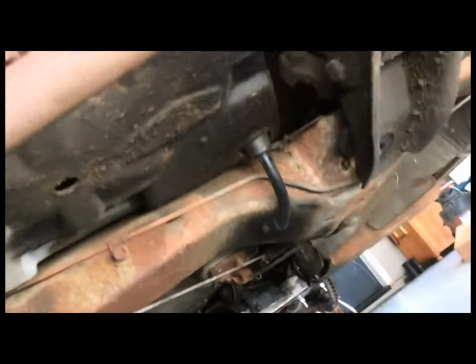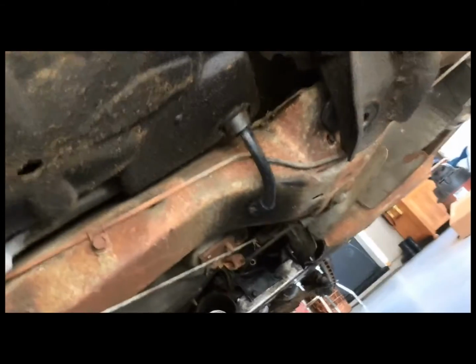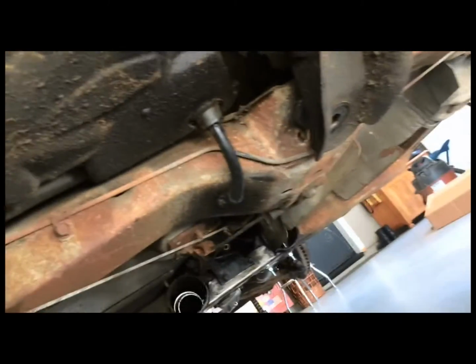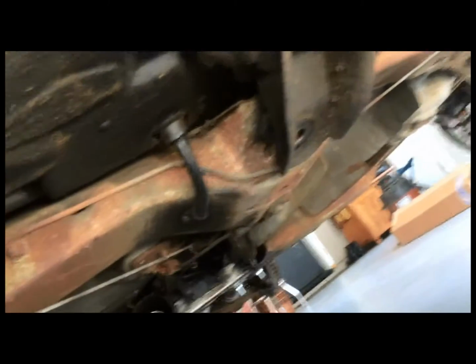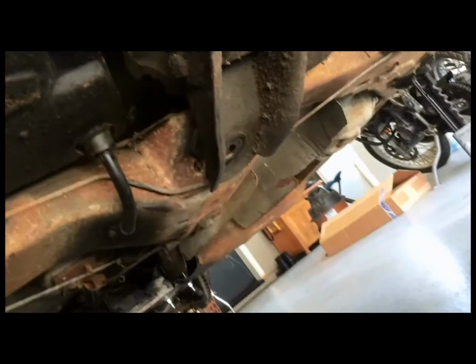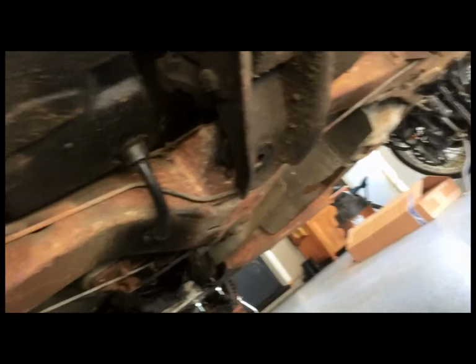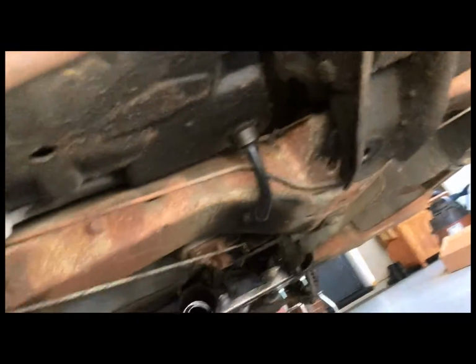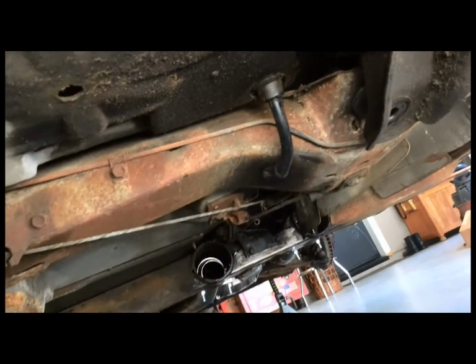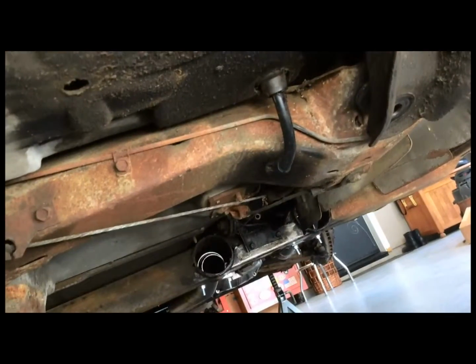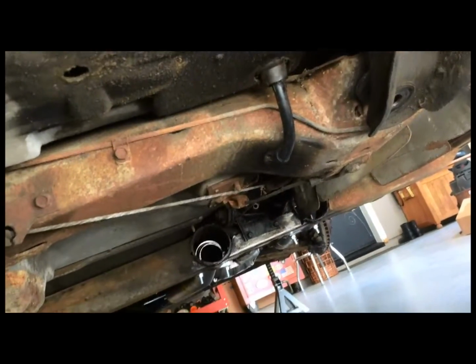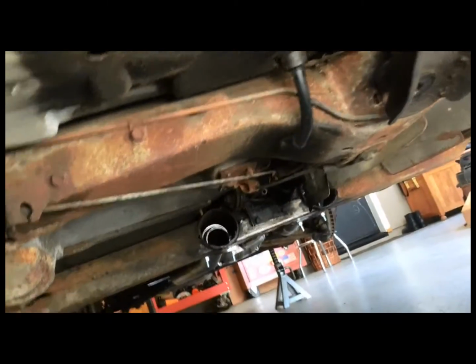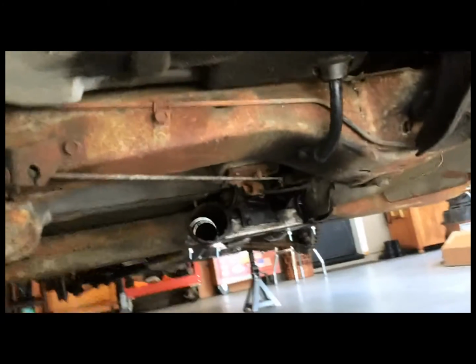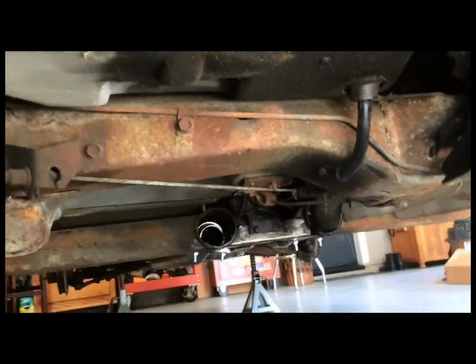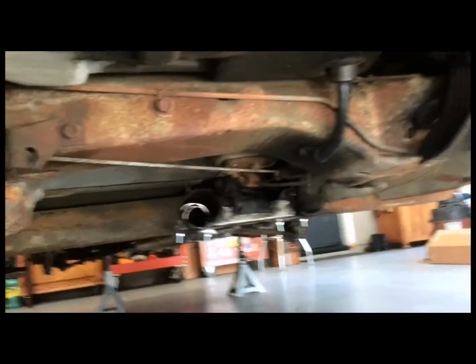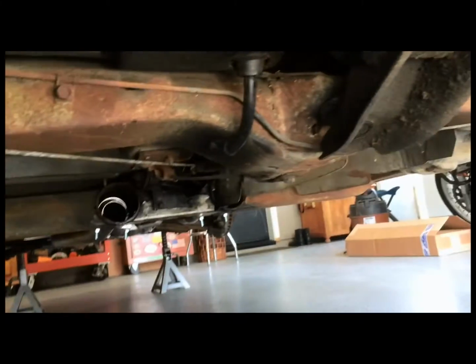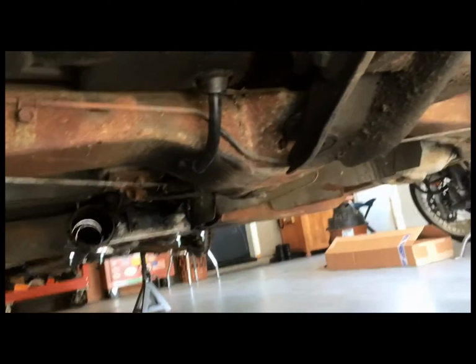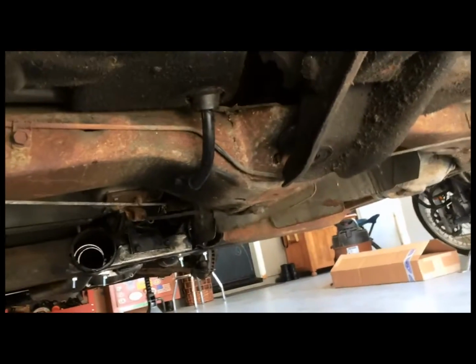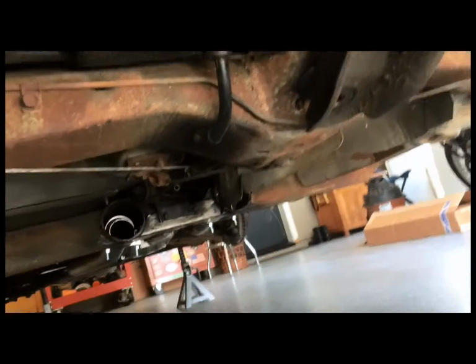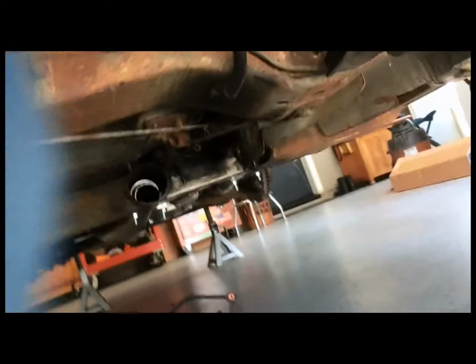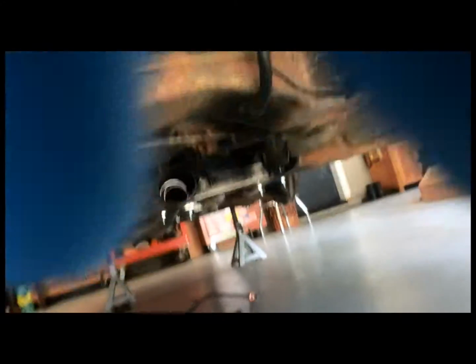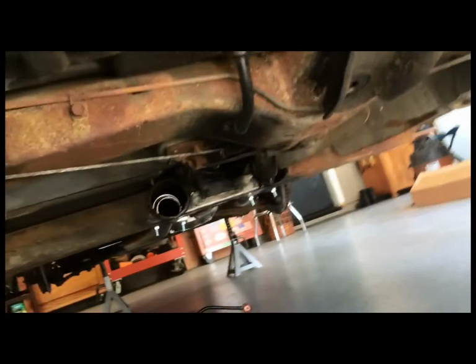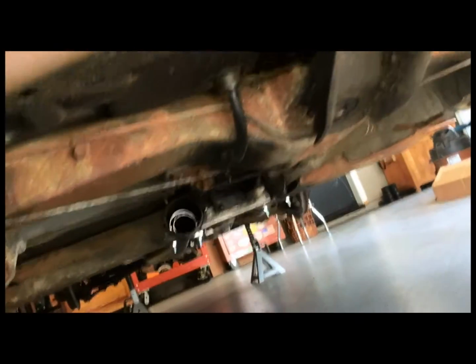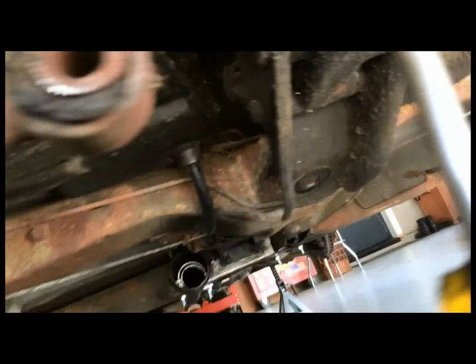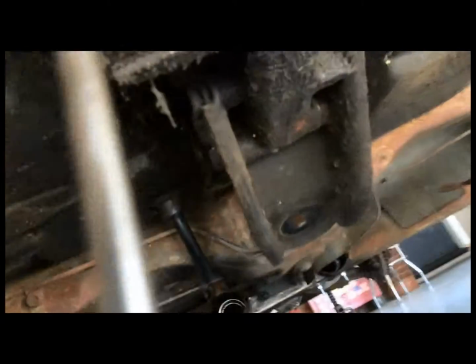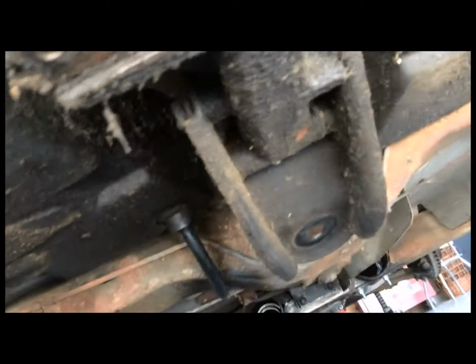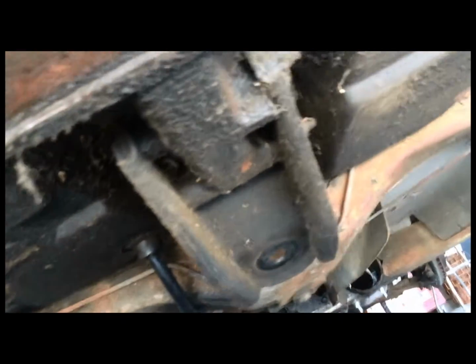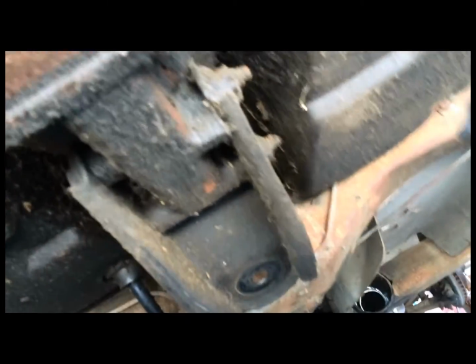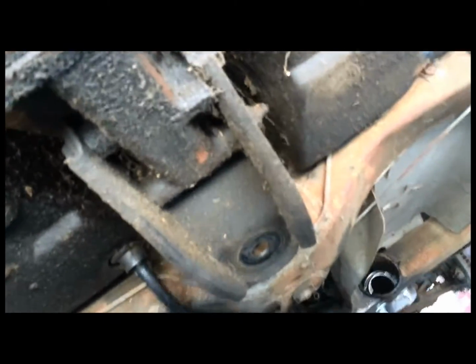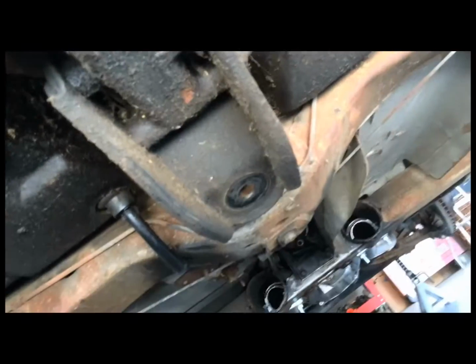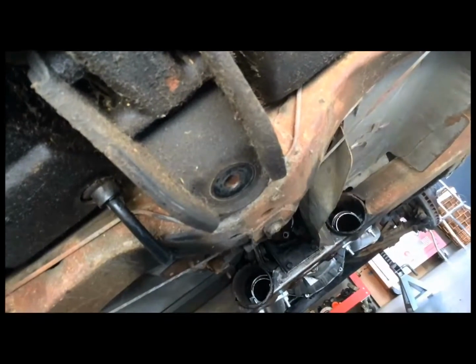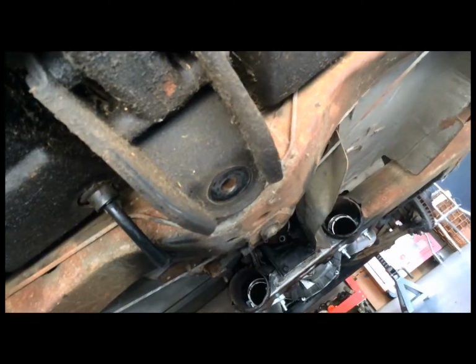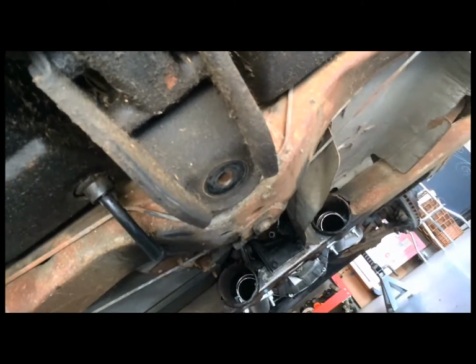I am running dual exhaust on this thing, and you can see there that I've got the pipes coming out.